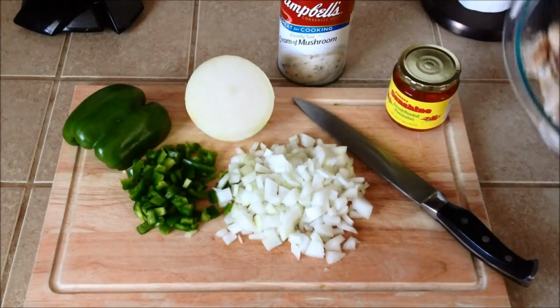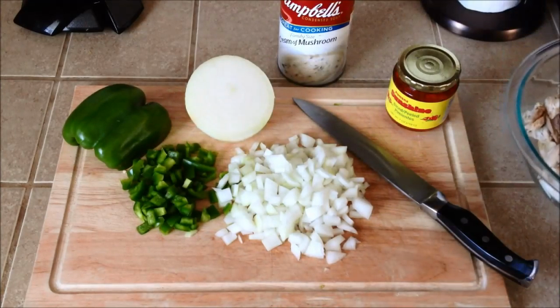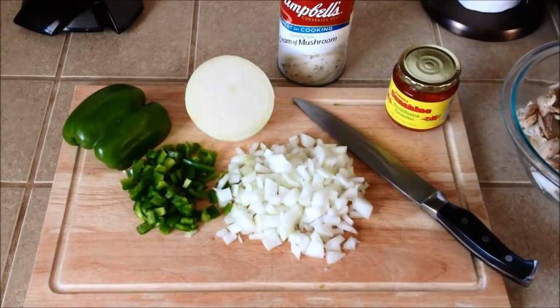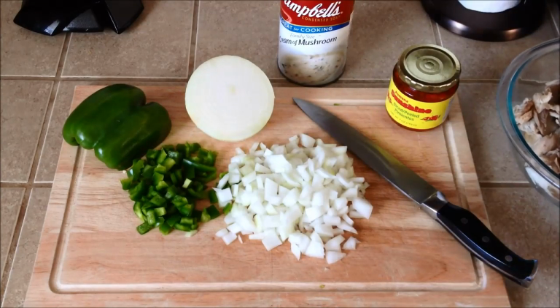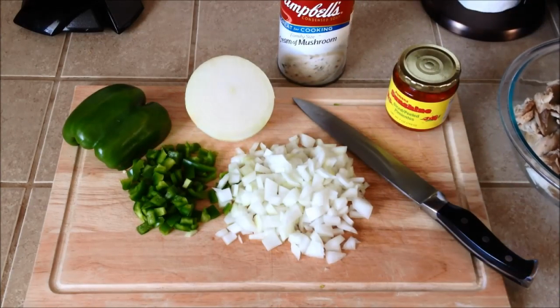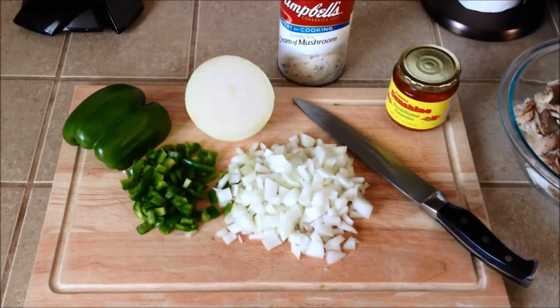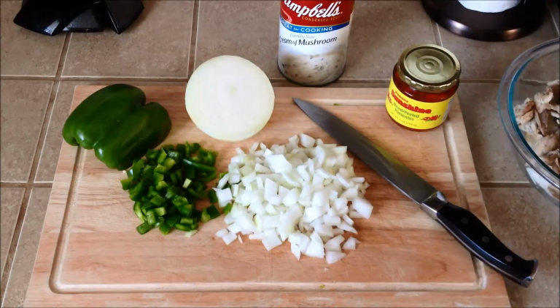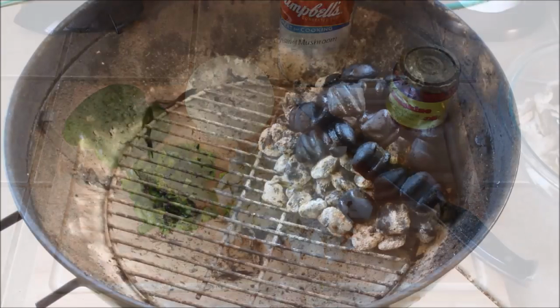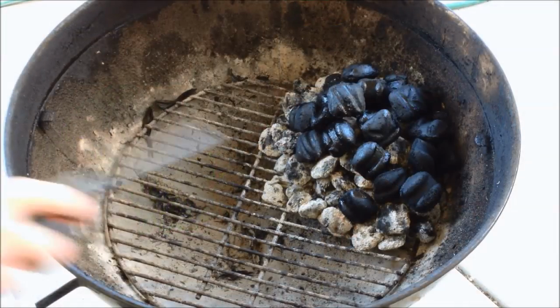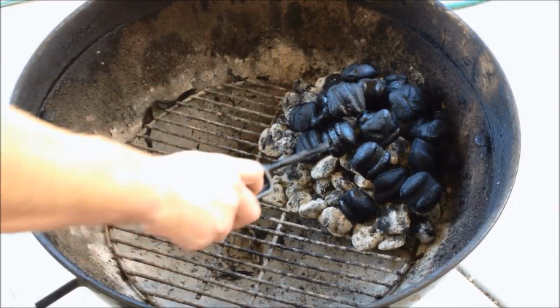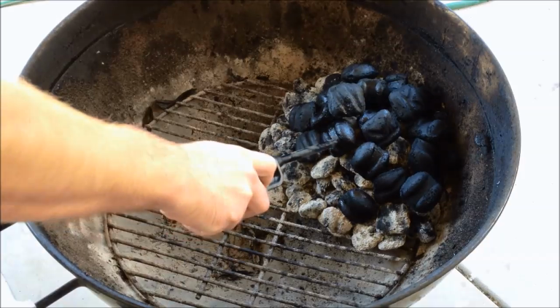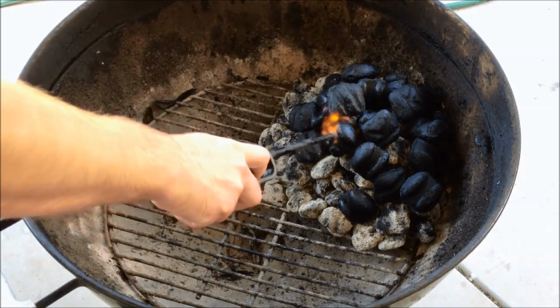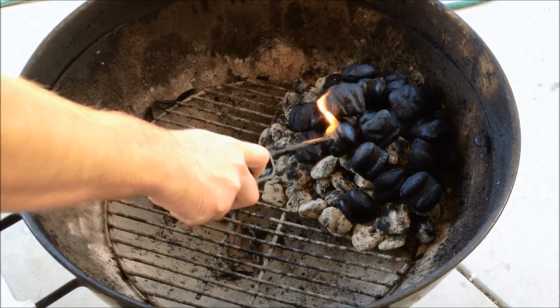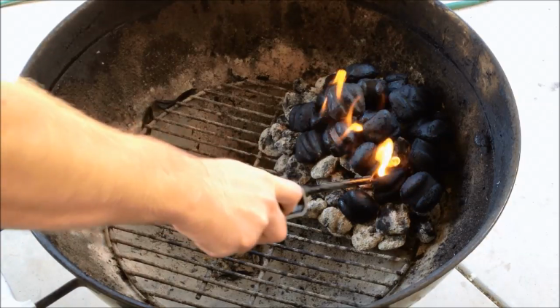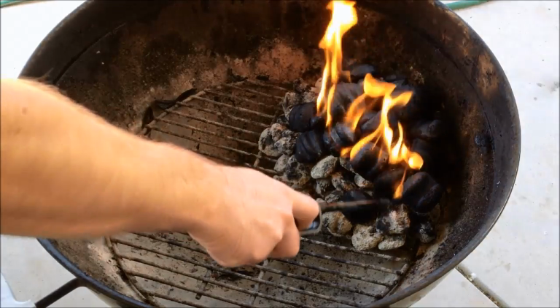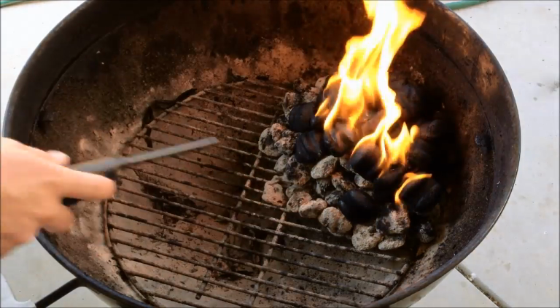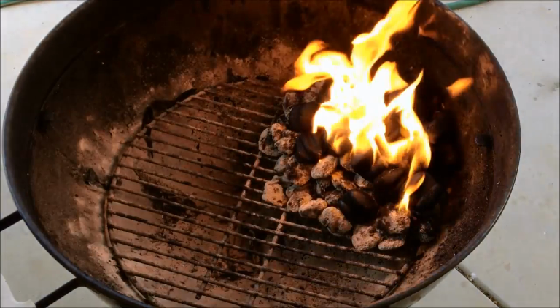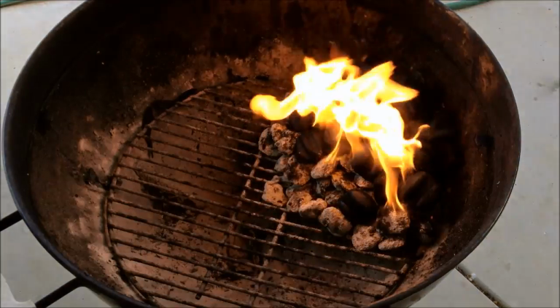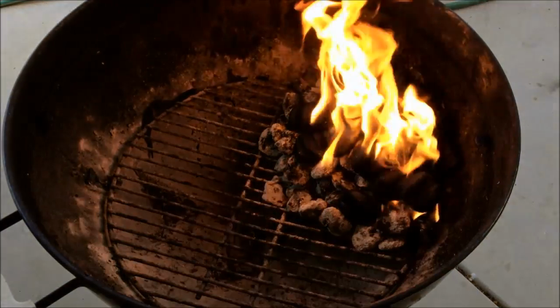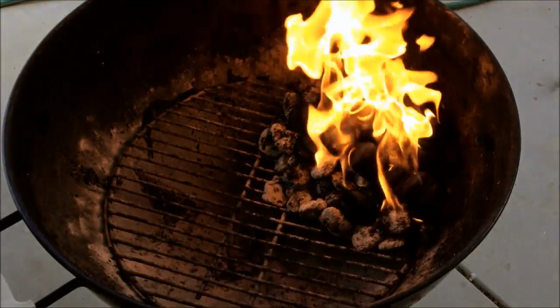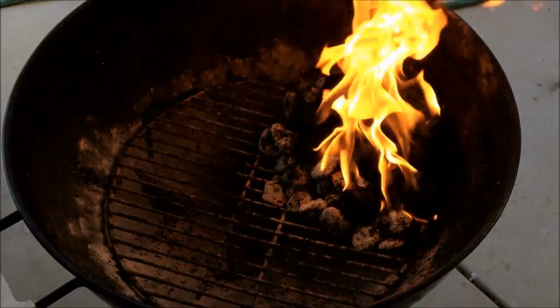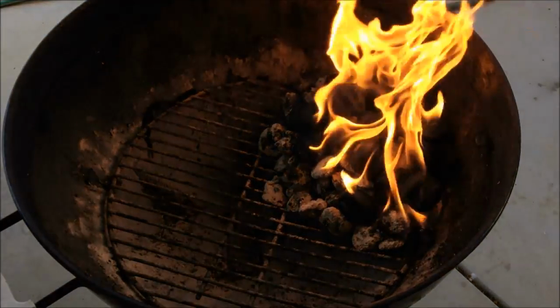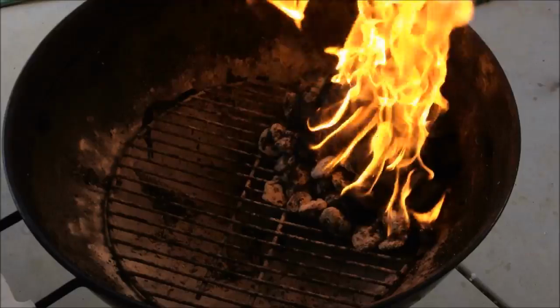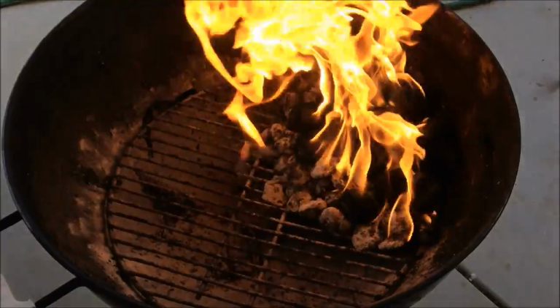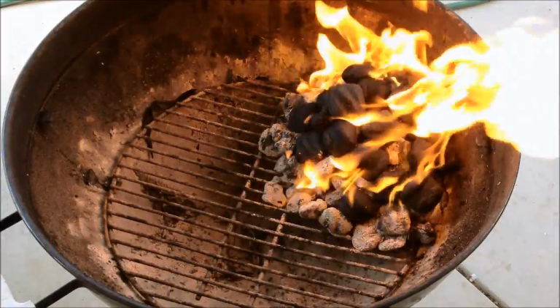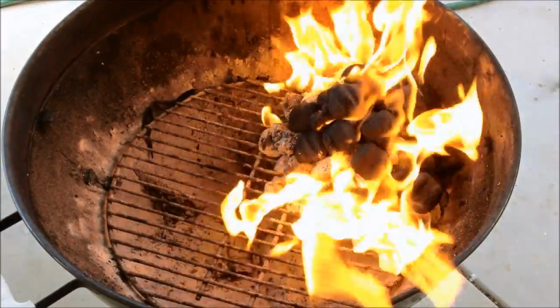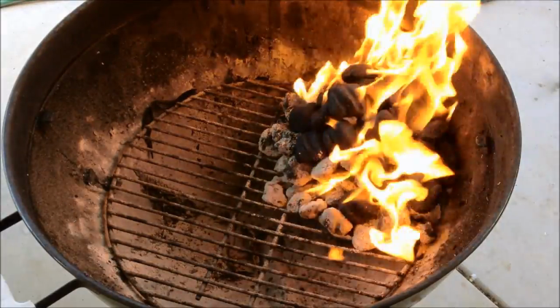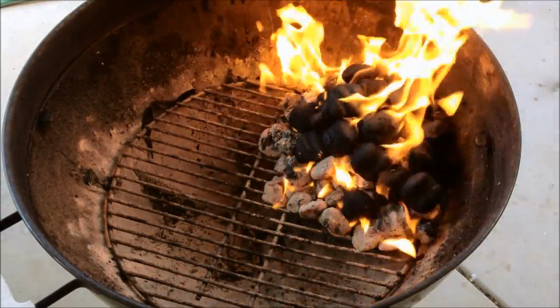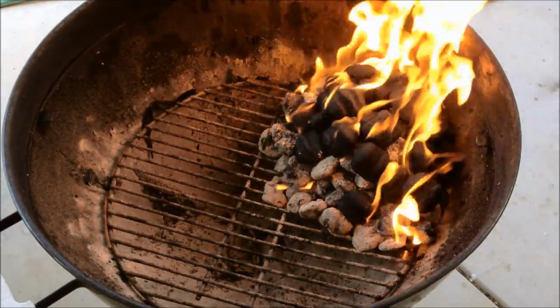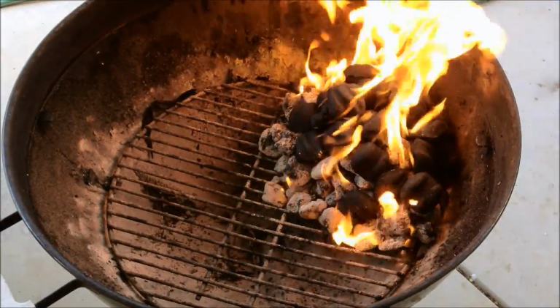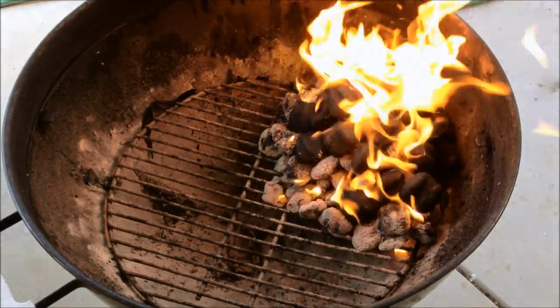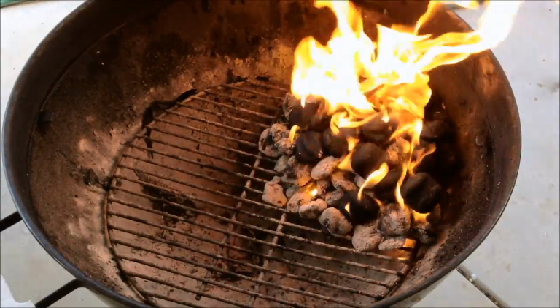What you don't have pictured here is you're also going to need some cheese. Before I mix all of this together, I'm going to start my coals so they can get hot. I'm using some old coals that I already had in the BBQ and some new ones.